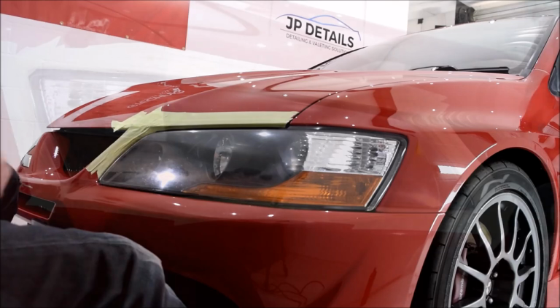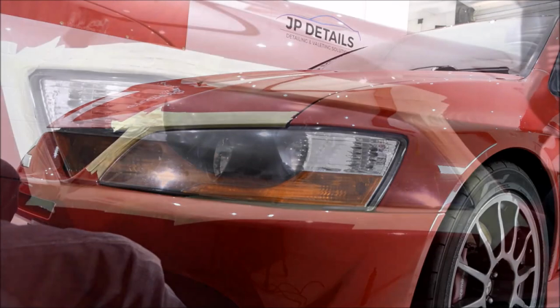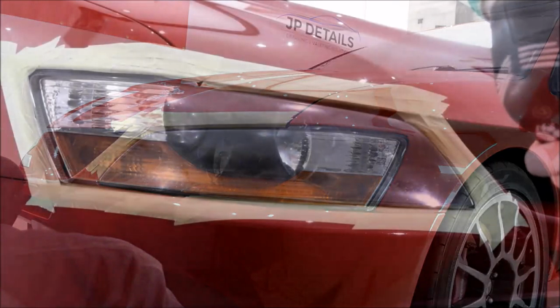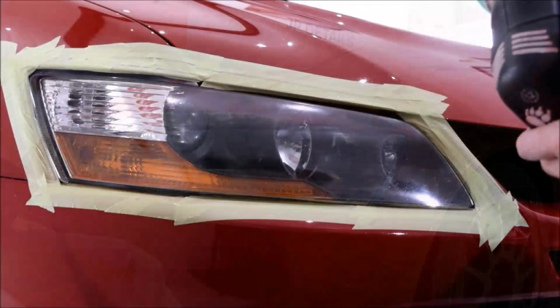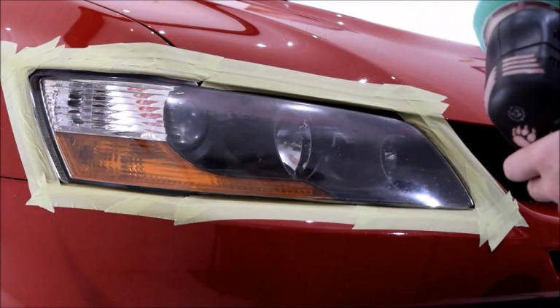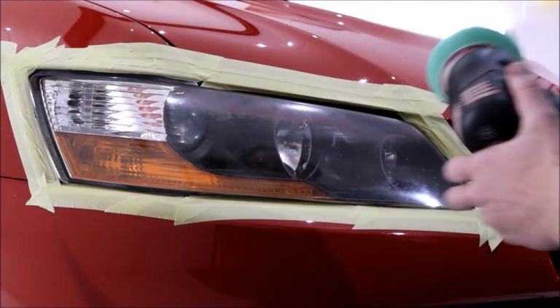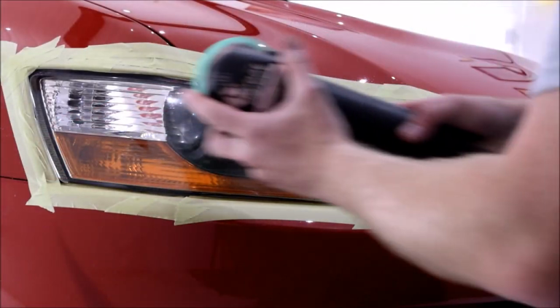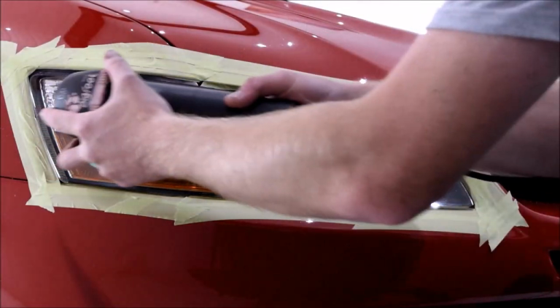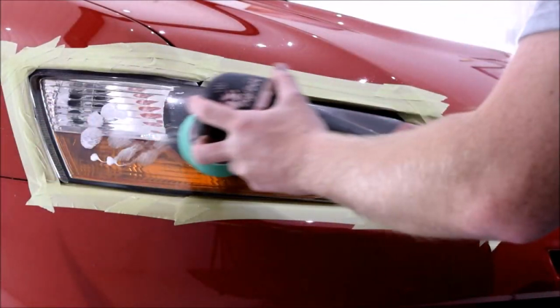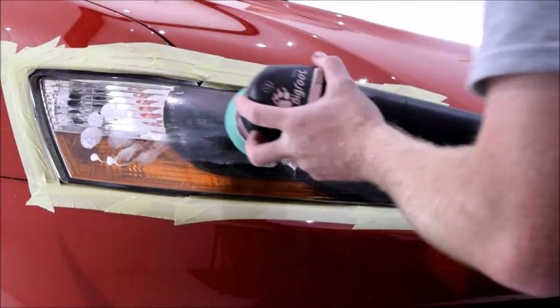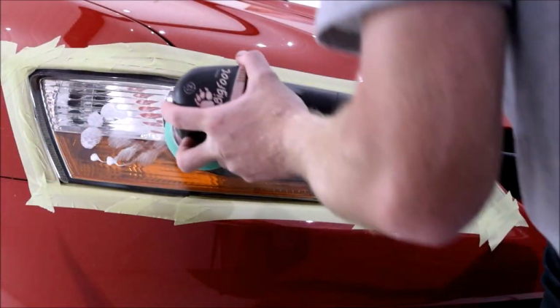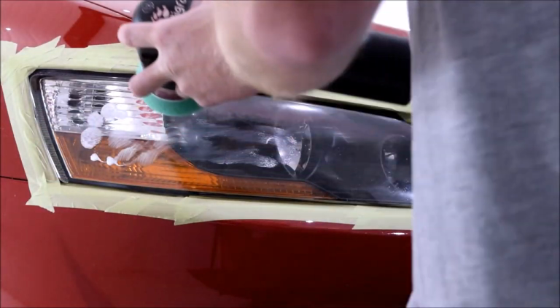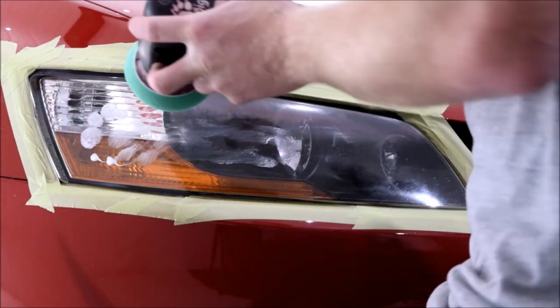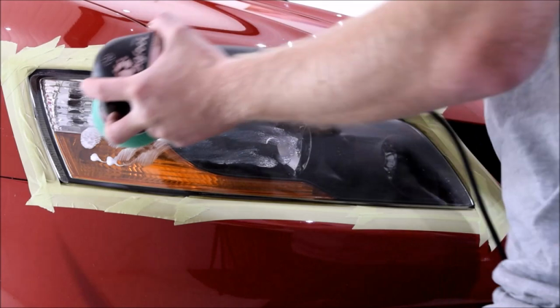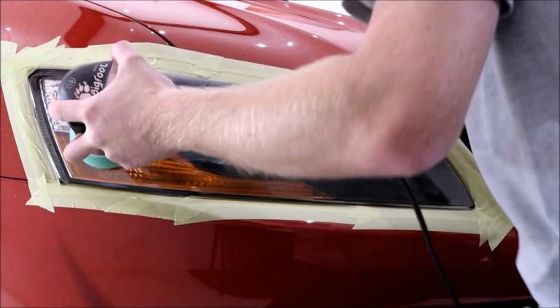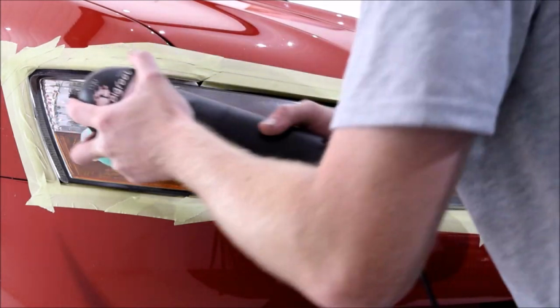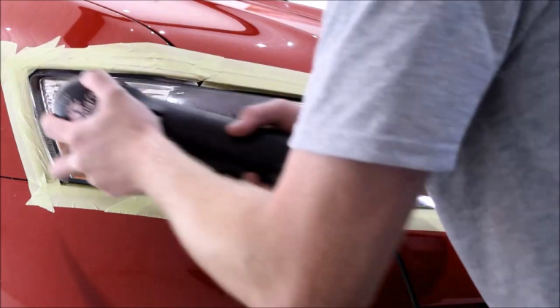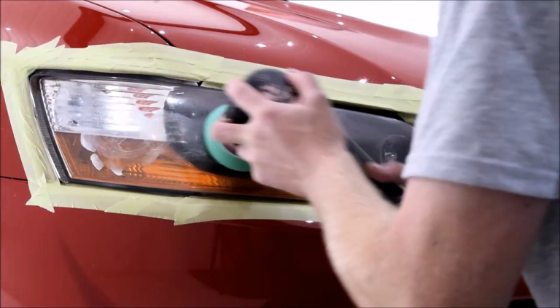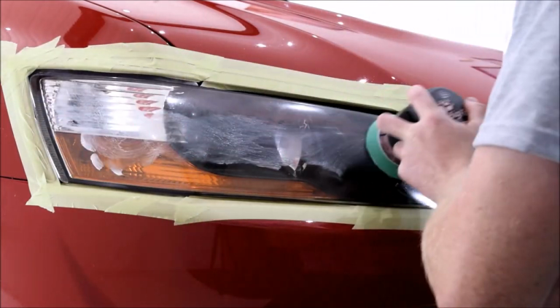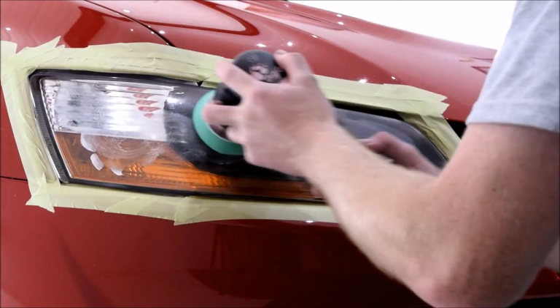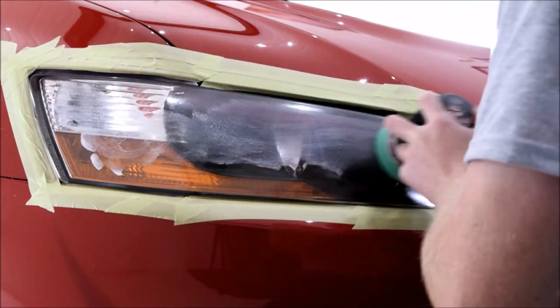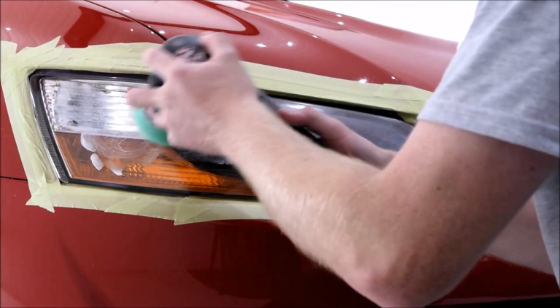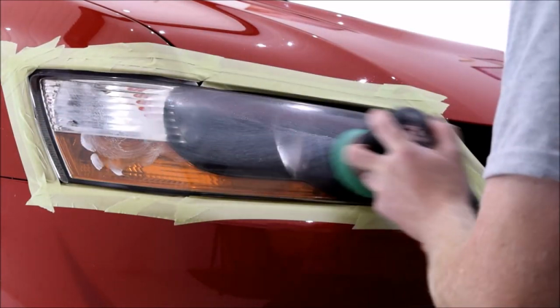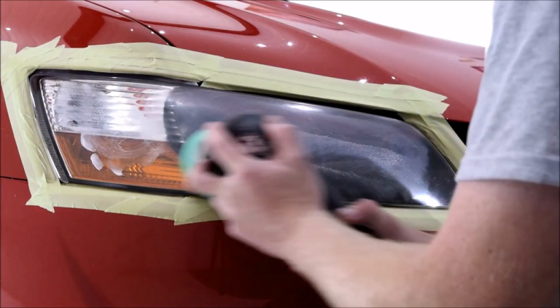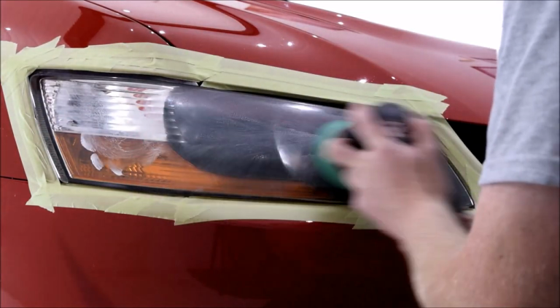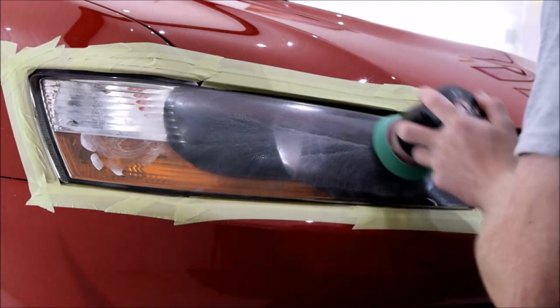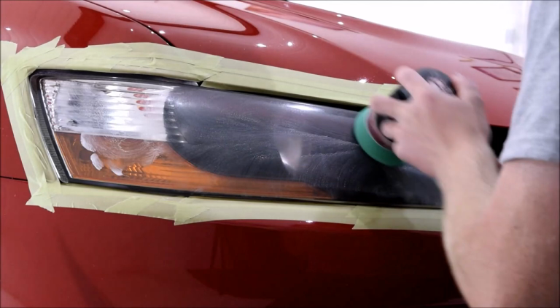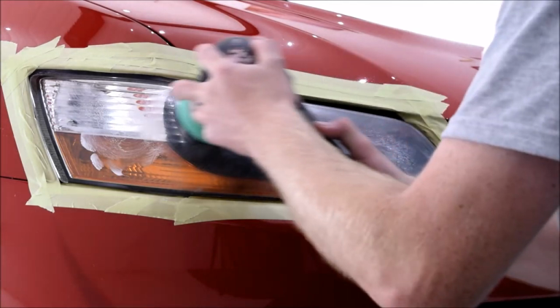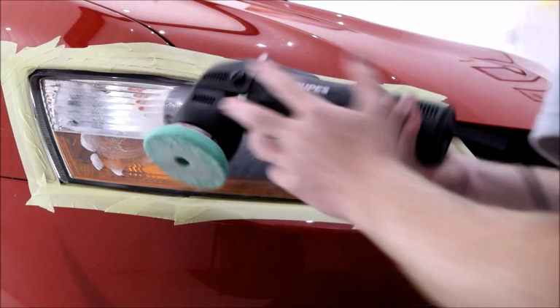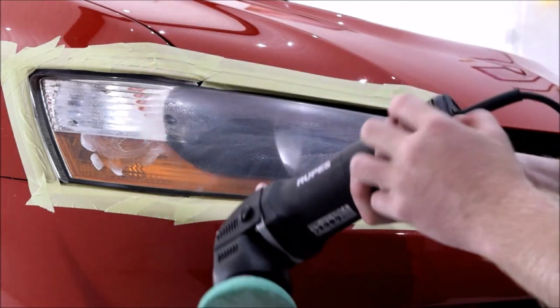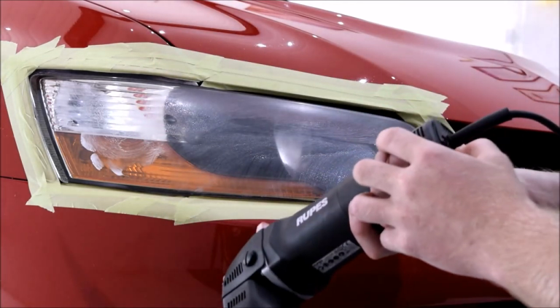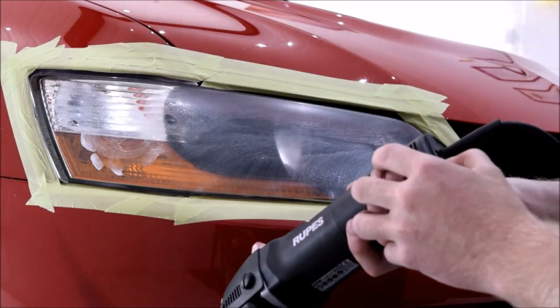I had the Evo 8 in for 5 days and this footage was filmed towards the end of day 4, so it only had around an hour left to spend on the headlights, as day 5 was going to be taken up with the G-Technic ceramic coating phase.